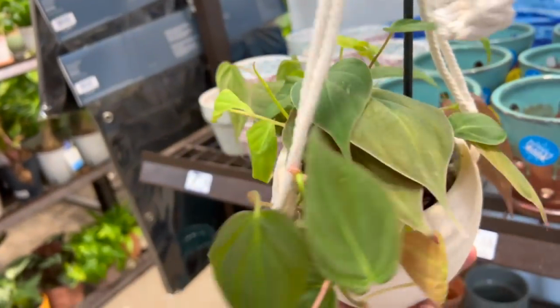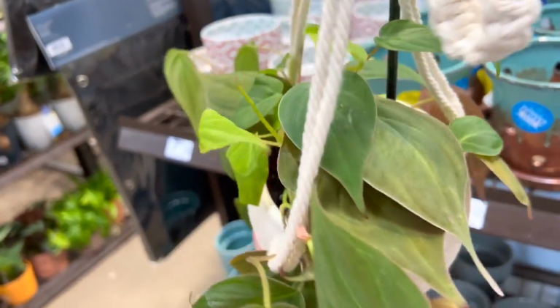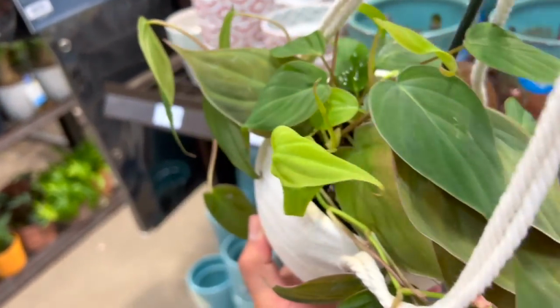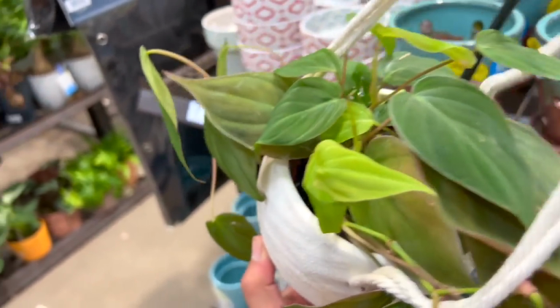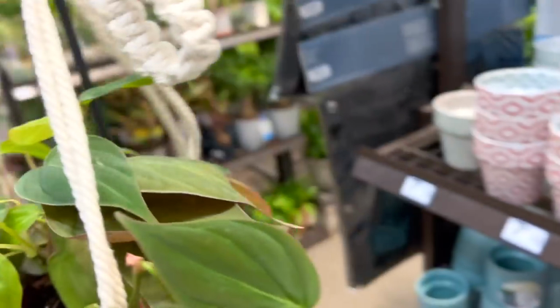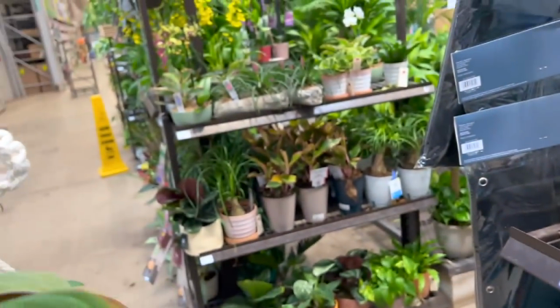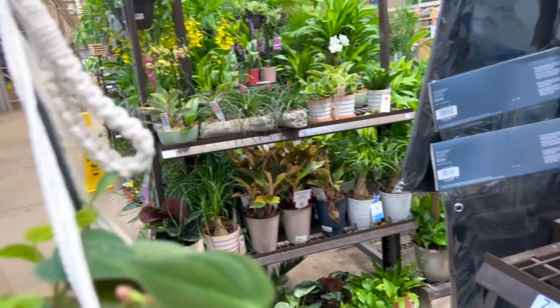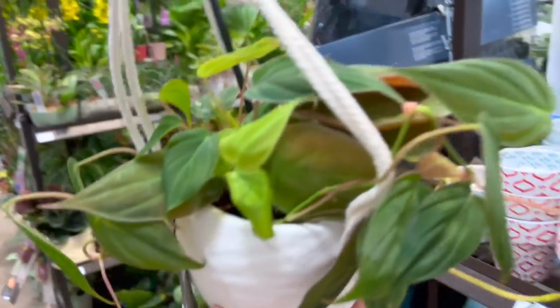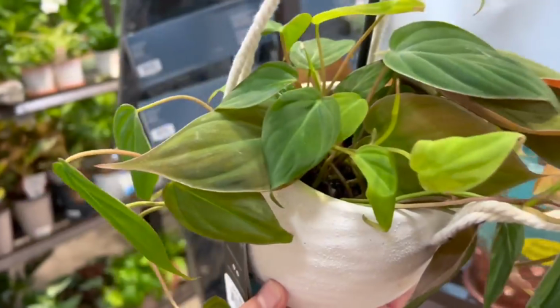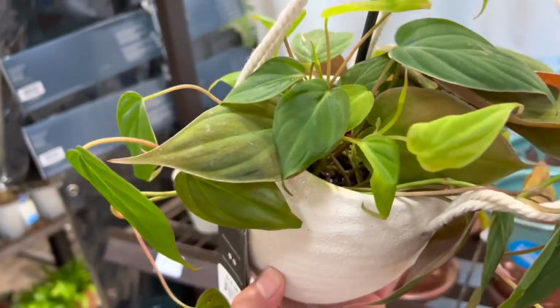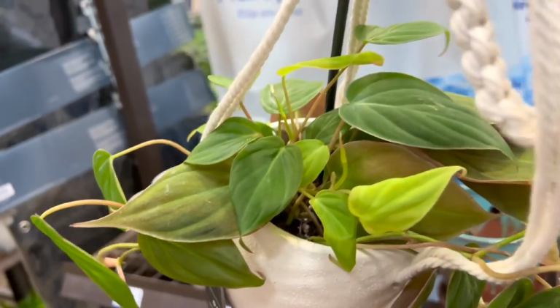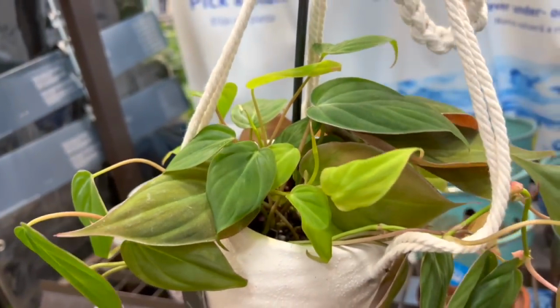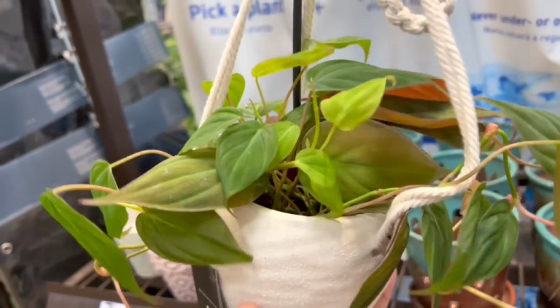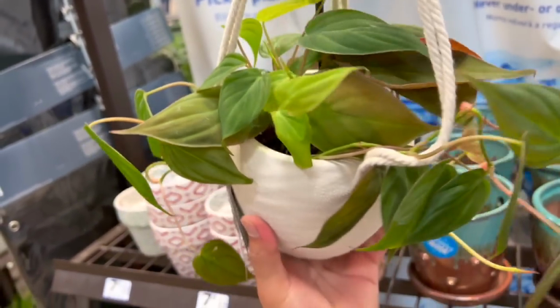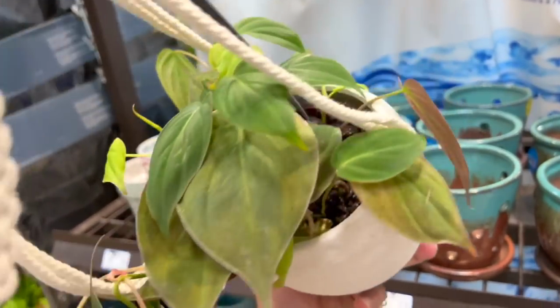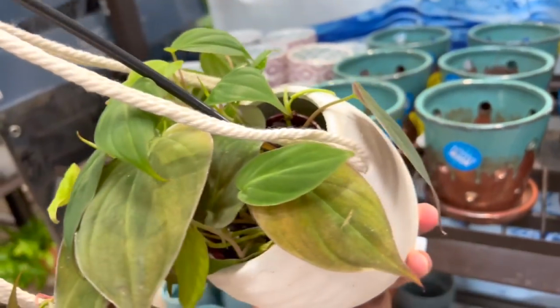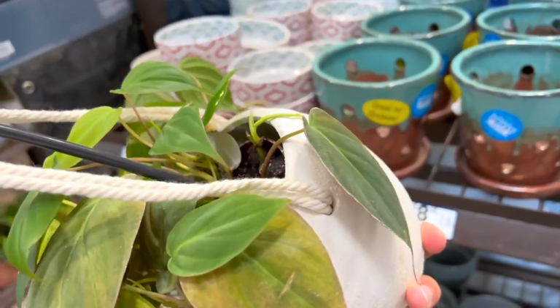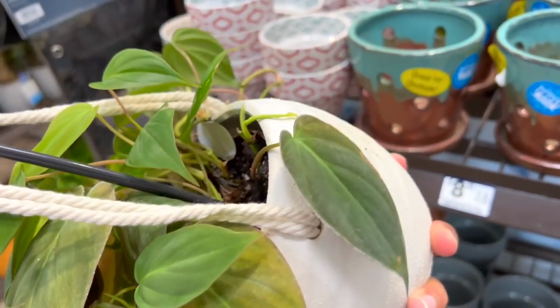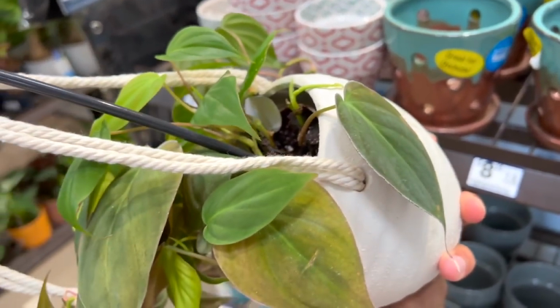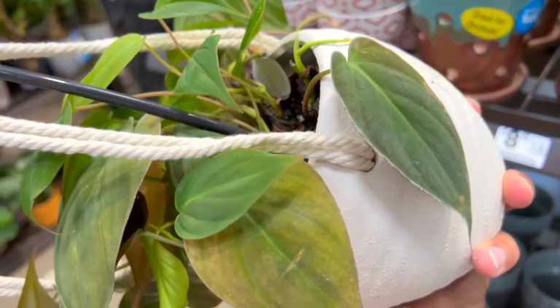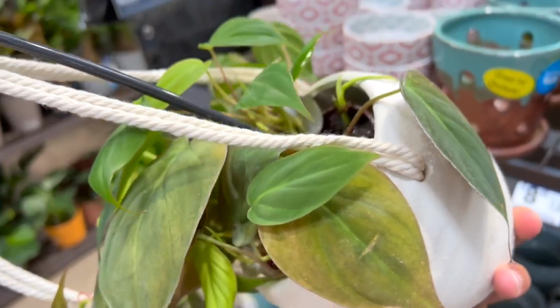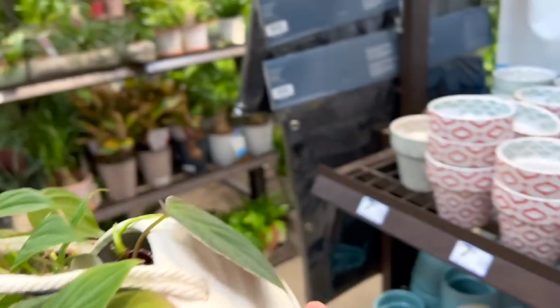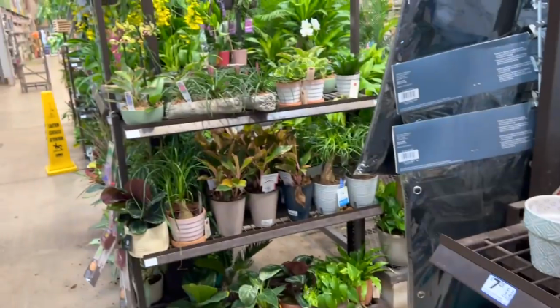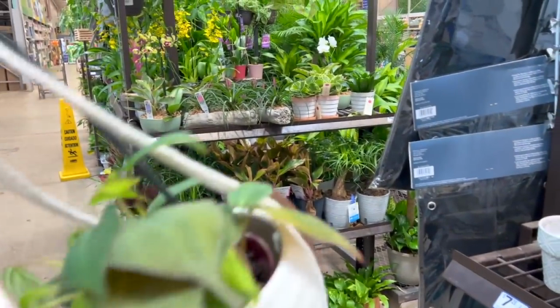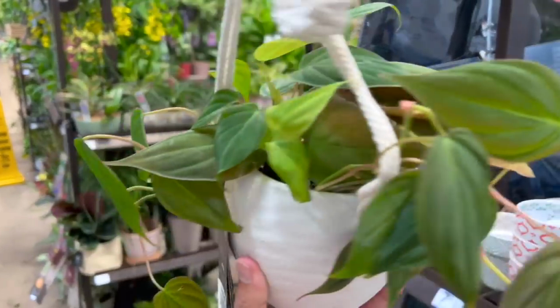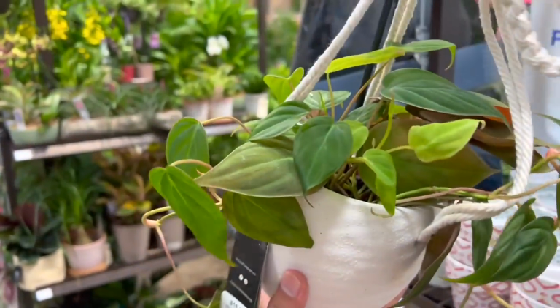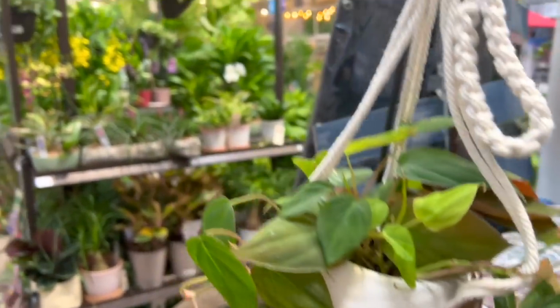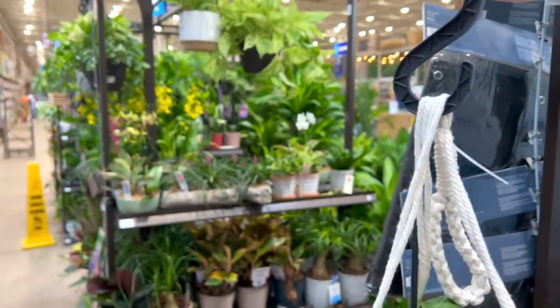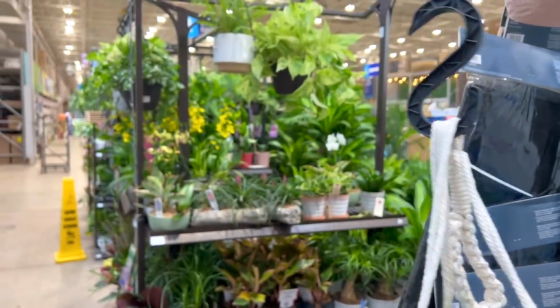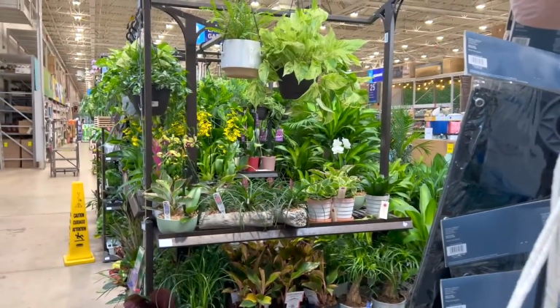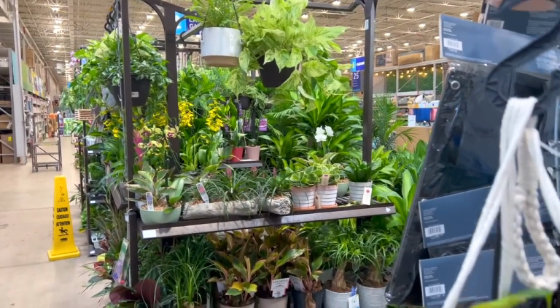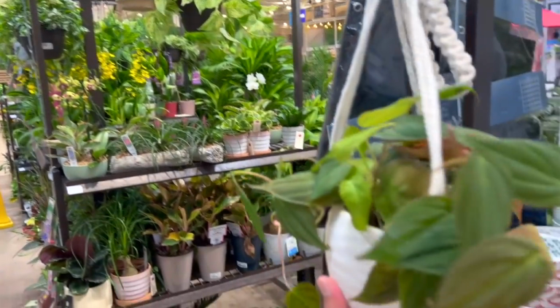I was literally just doing some groceries and I was like, let me just pass by since it's super close by — let me just see what they have, because it was super bad in here before. But as you can see, they have a very nice, lush shipment.